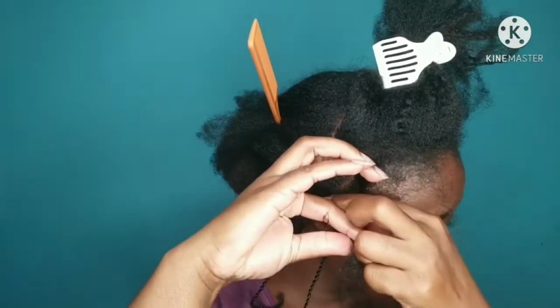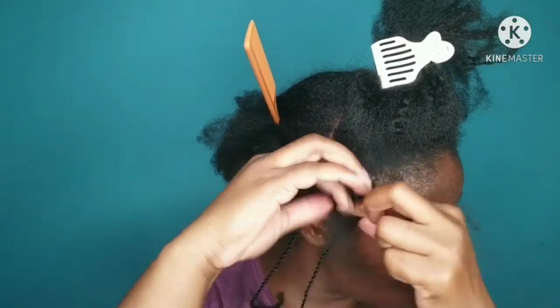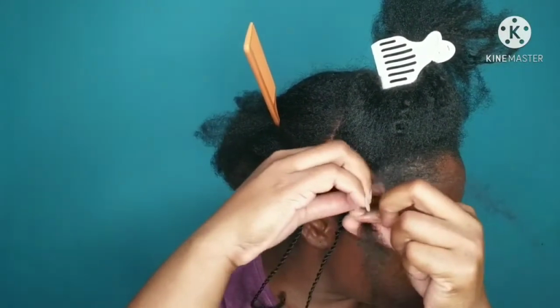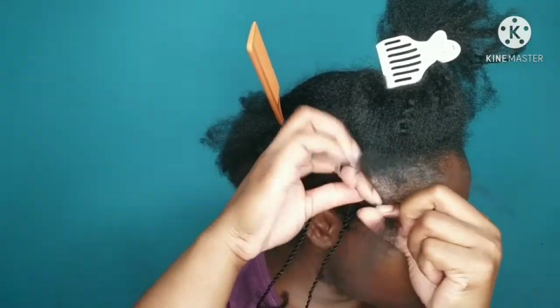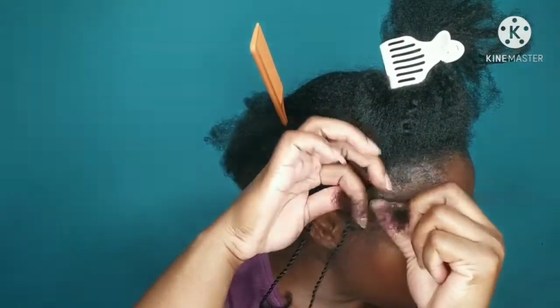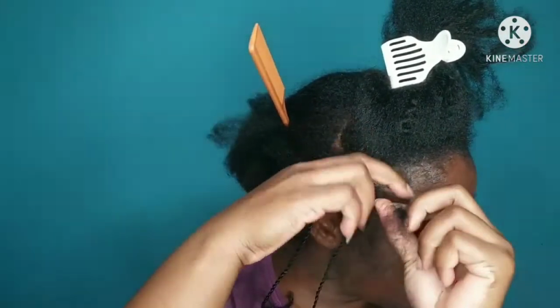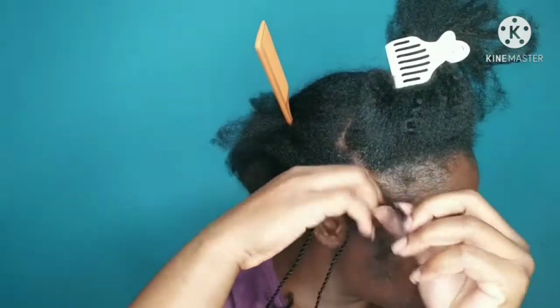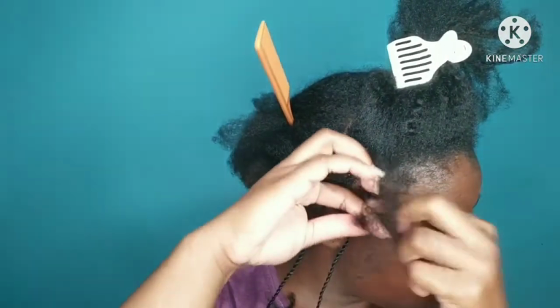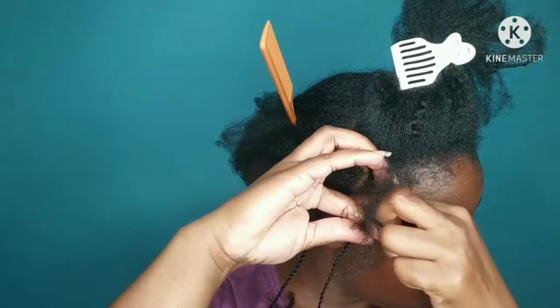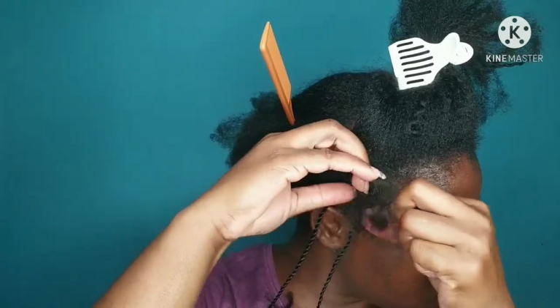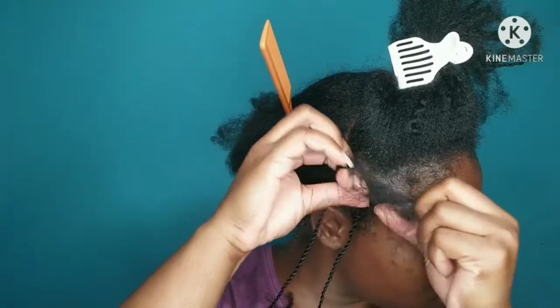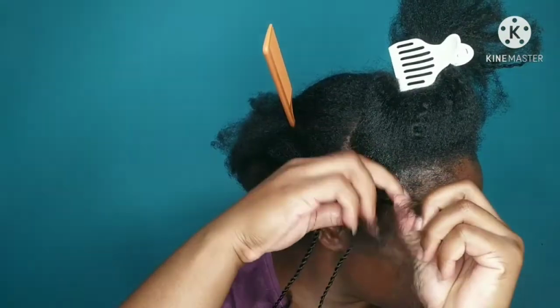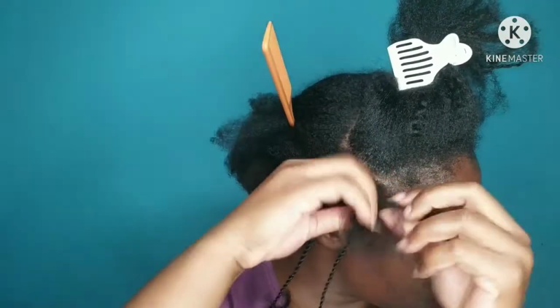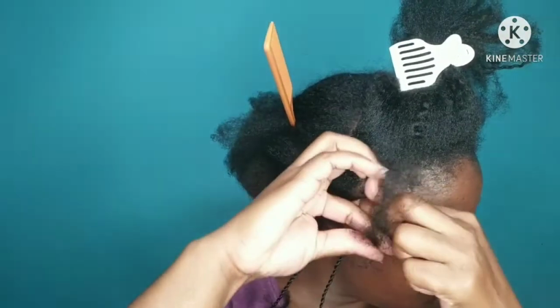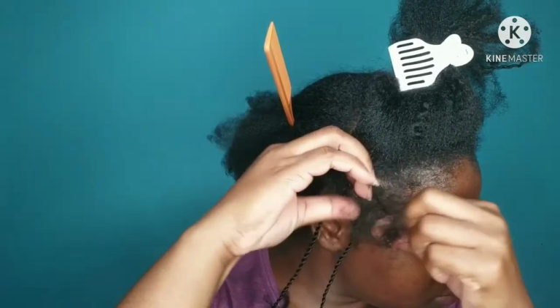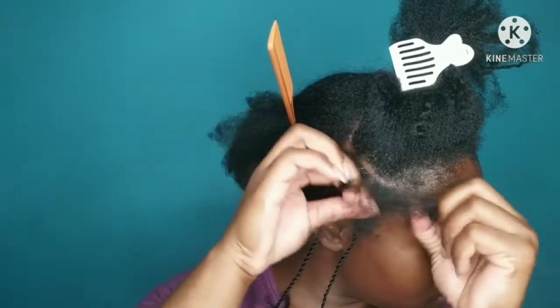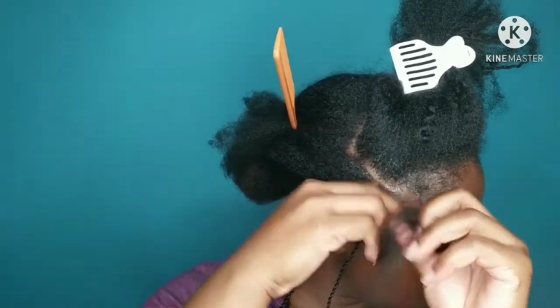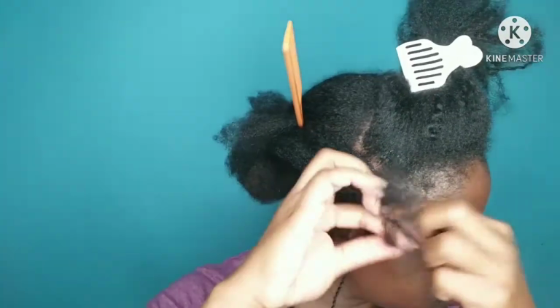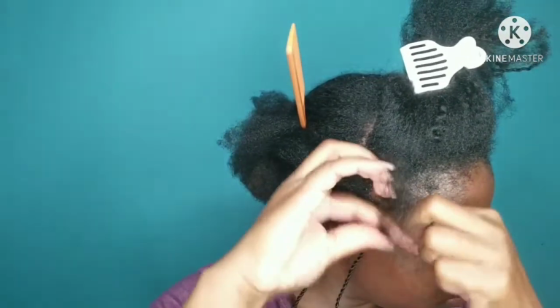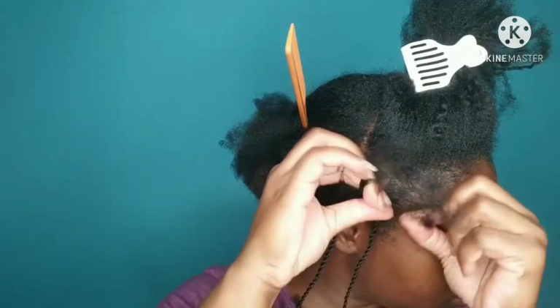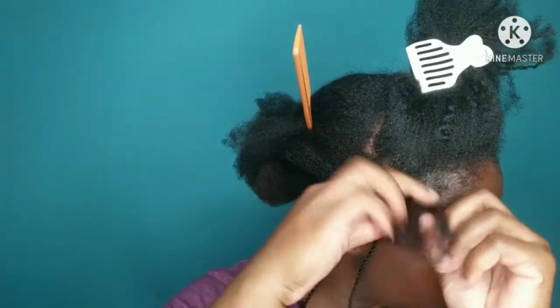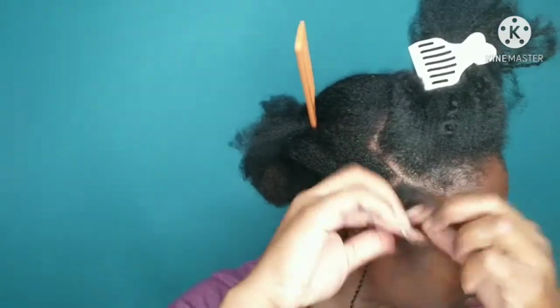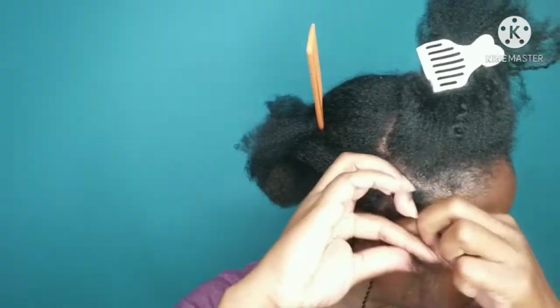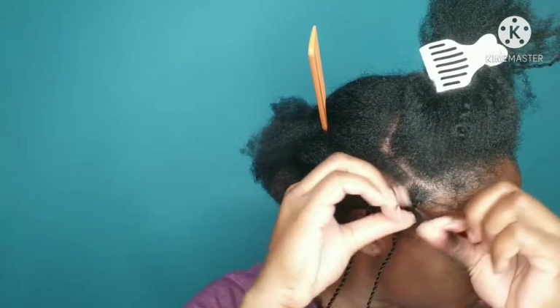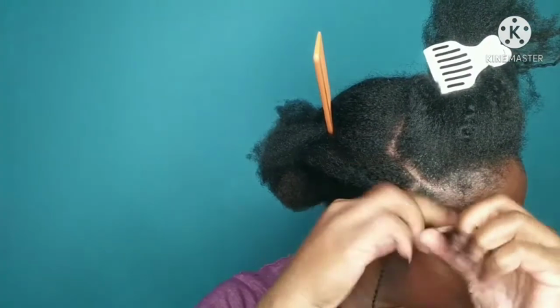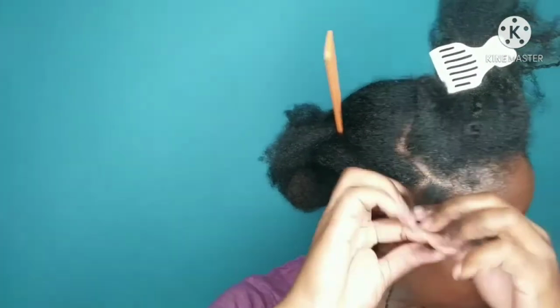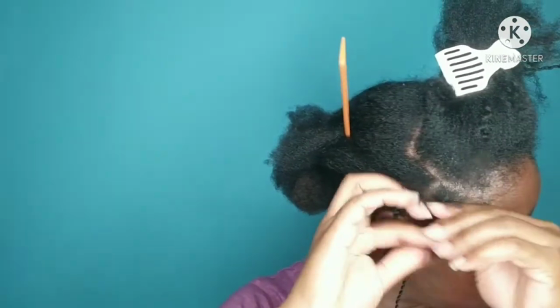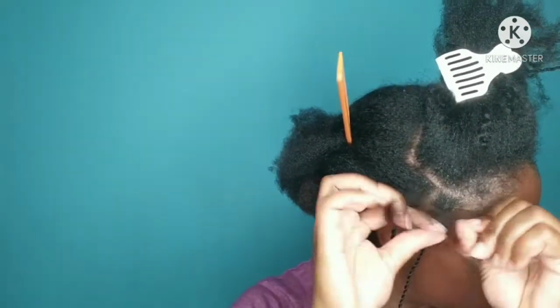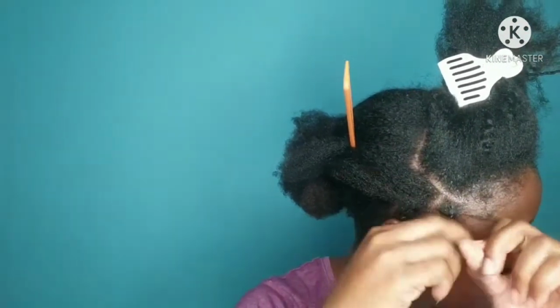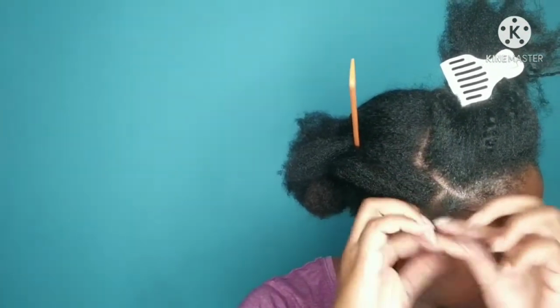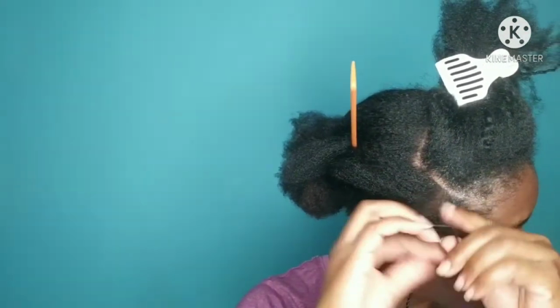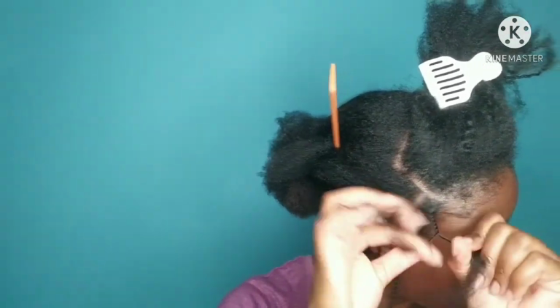This is a close-up of how I do my rope twists. I twine each section of the hair — I twine one section in and one section out.